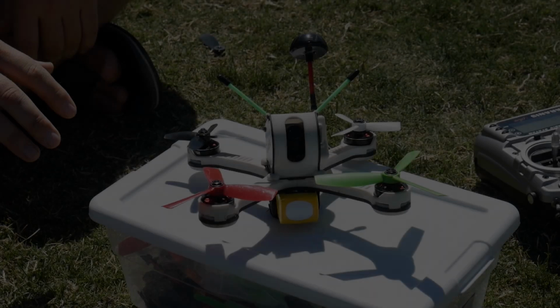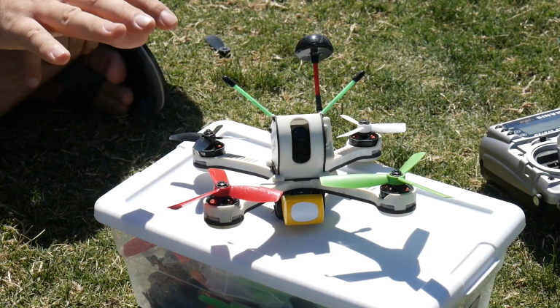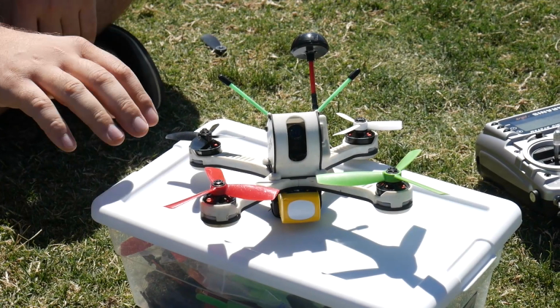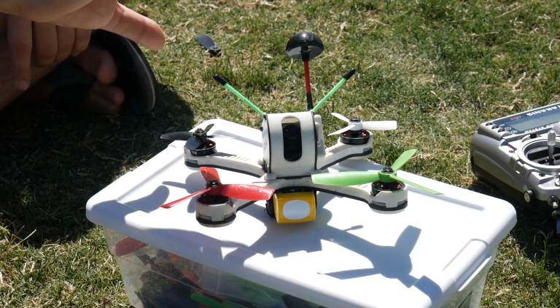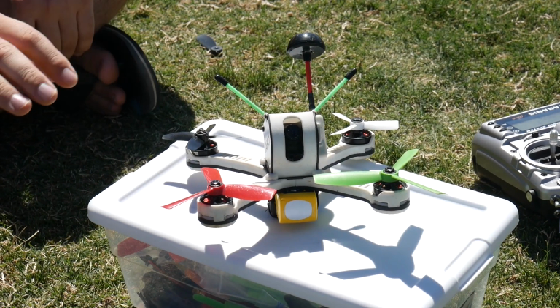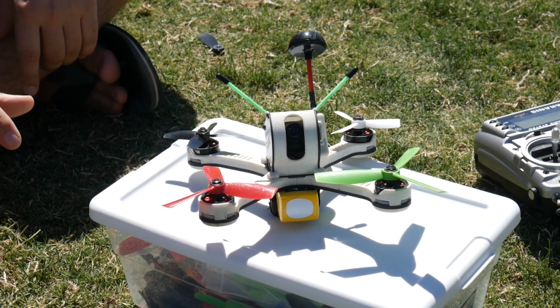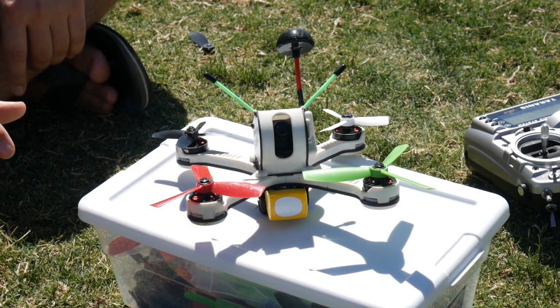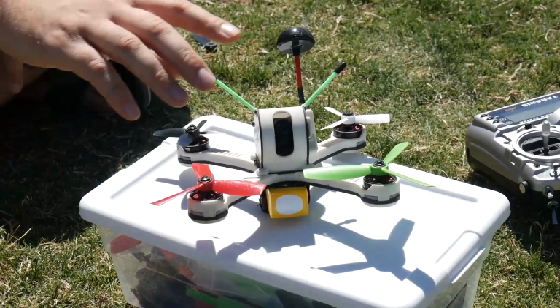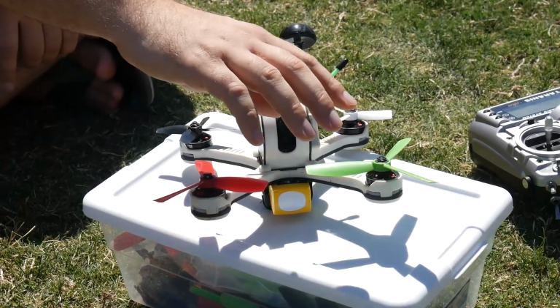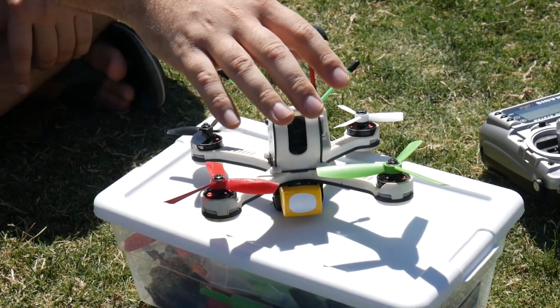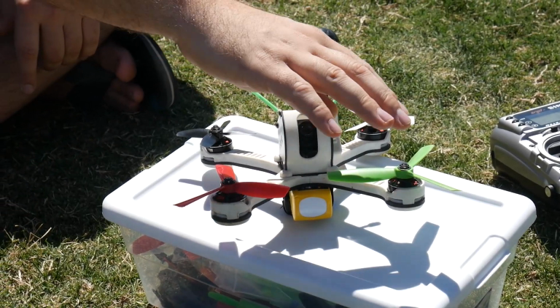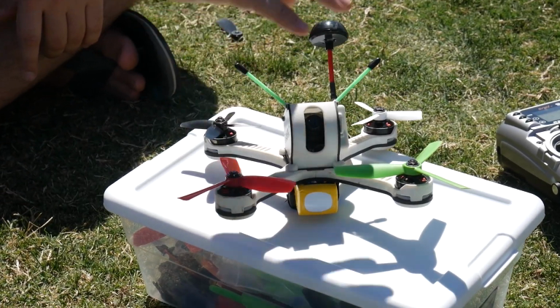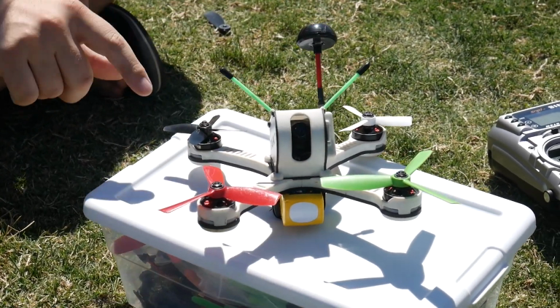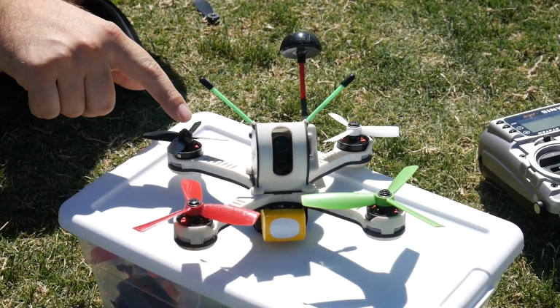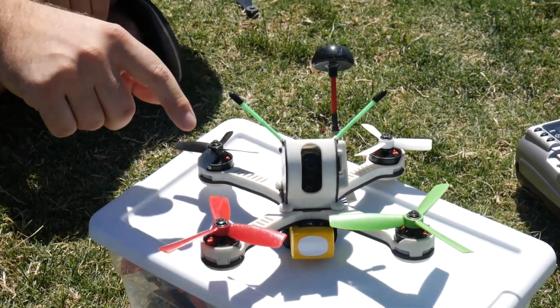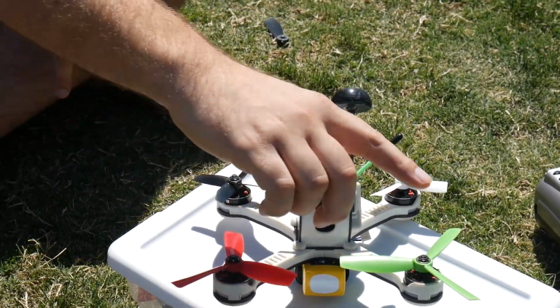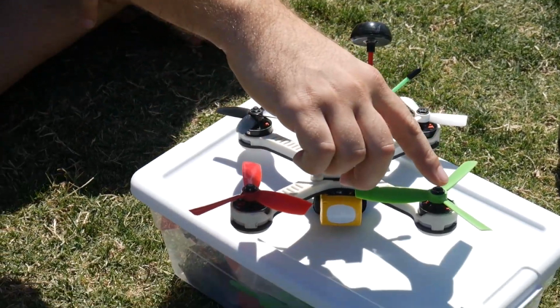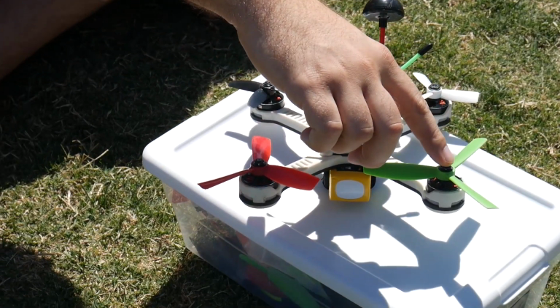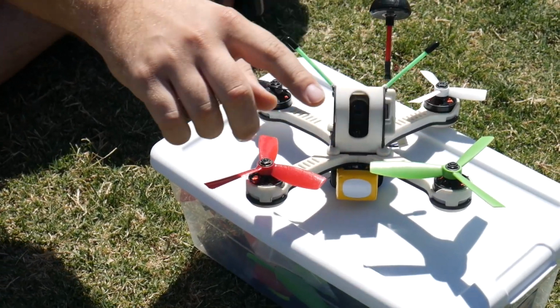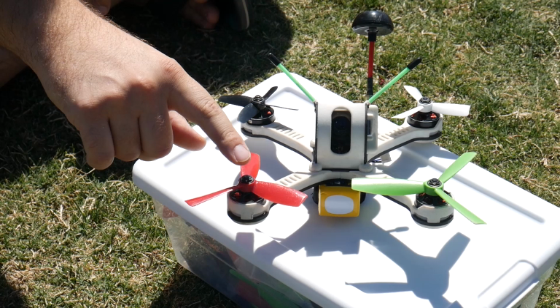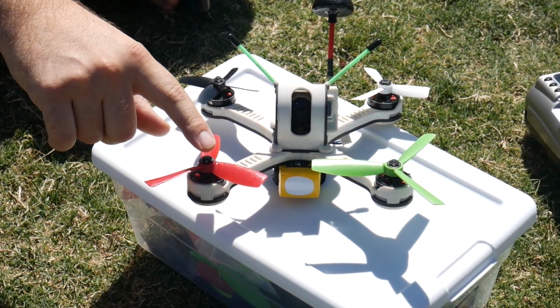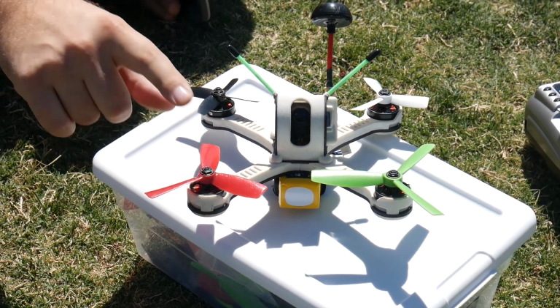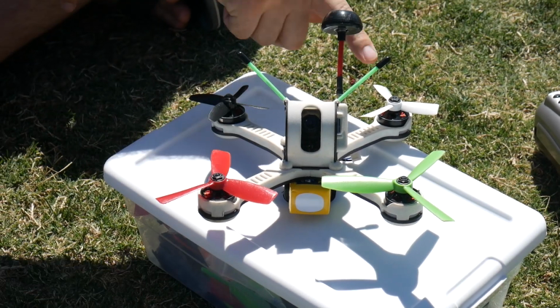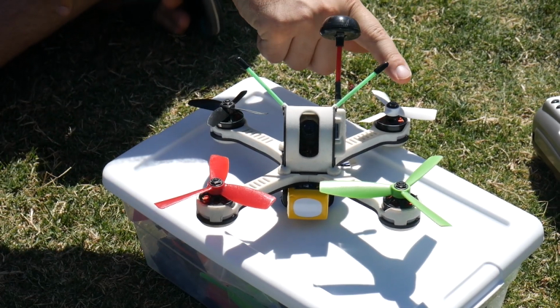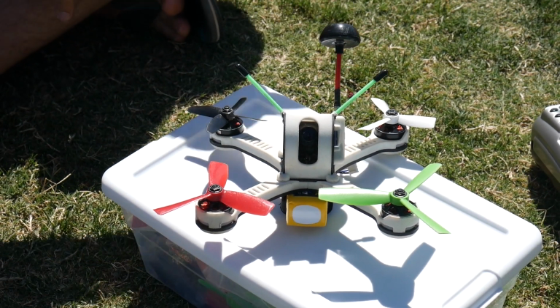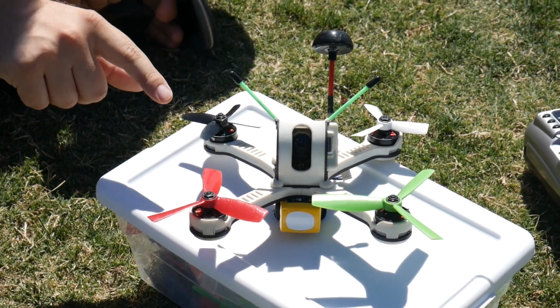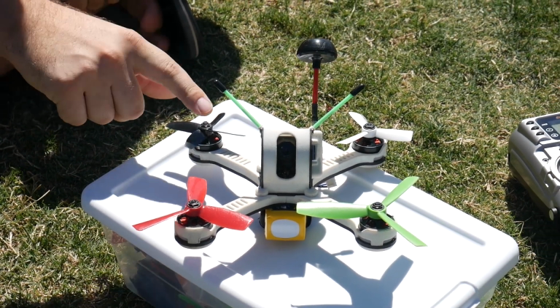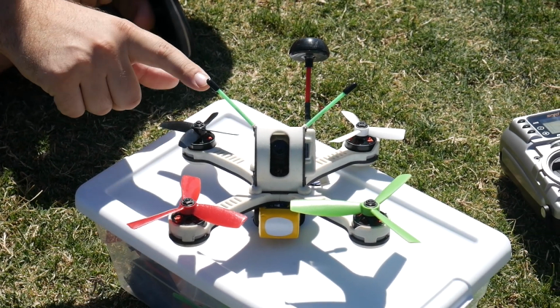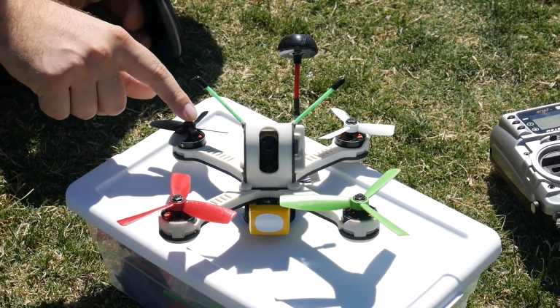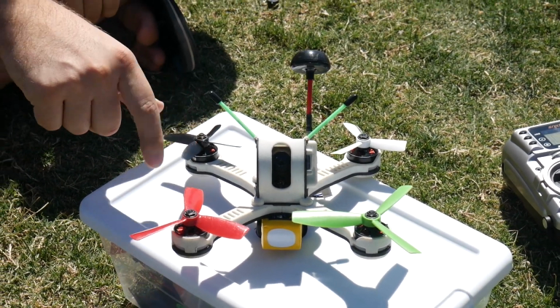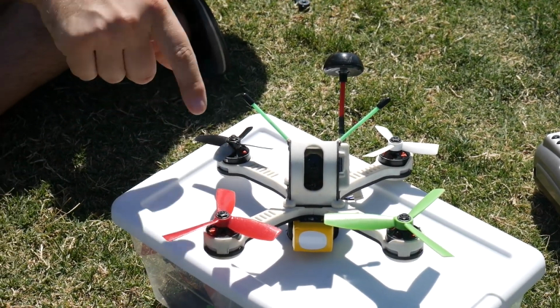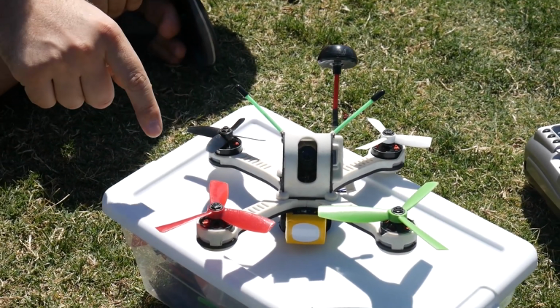We're going to test Tanki with an array of different size props. I have here three bladed props and one four bladed prop. This one is a five inch, this one is a four inch, a three inch prop, and also a three inch prop with four blades.